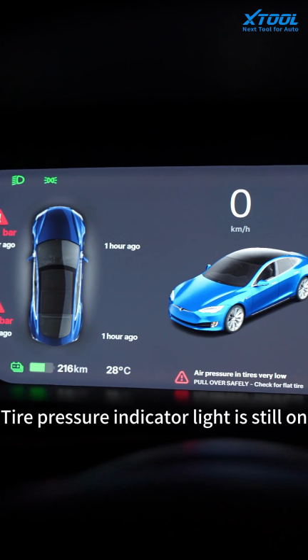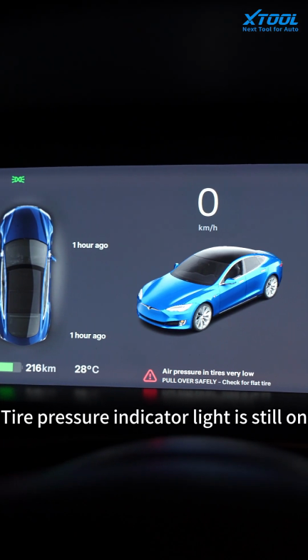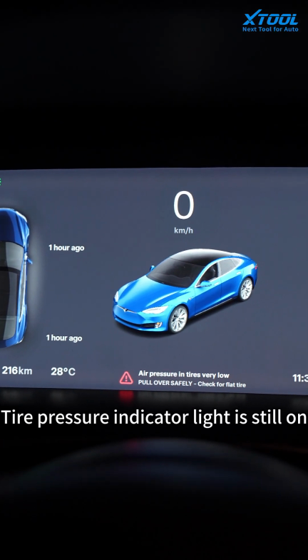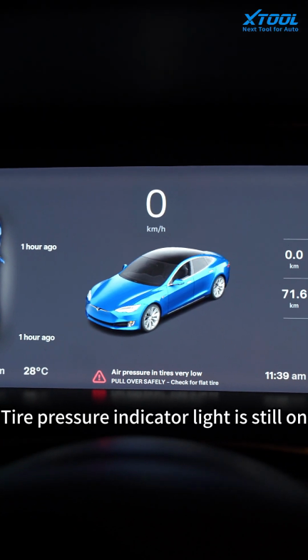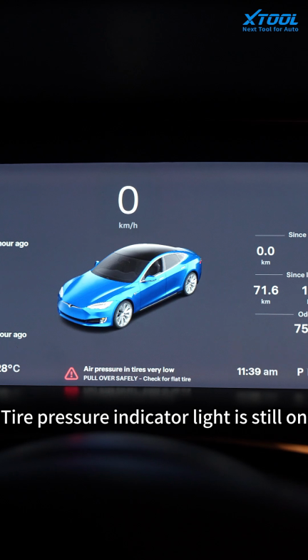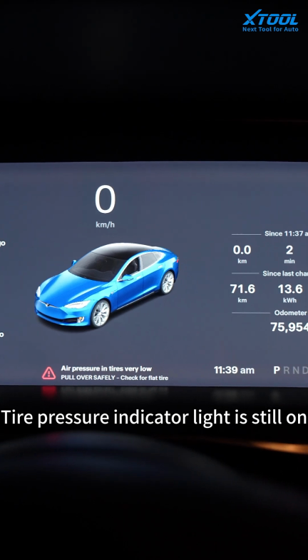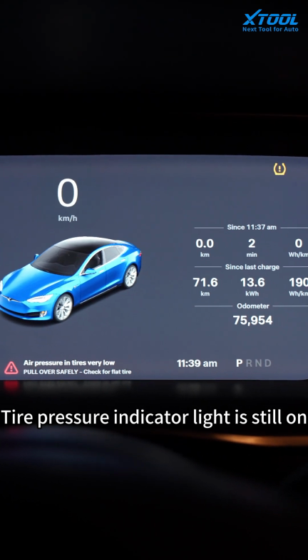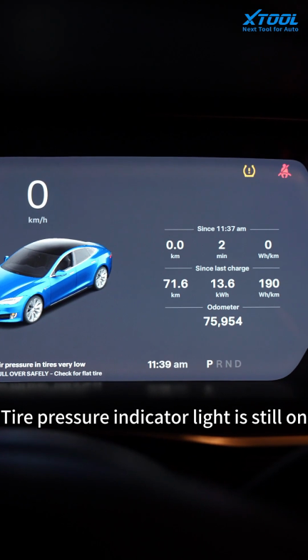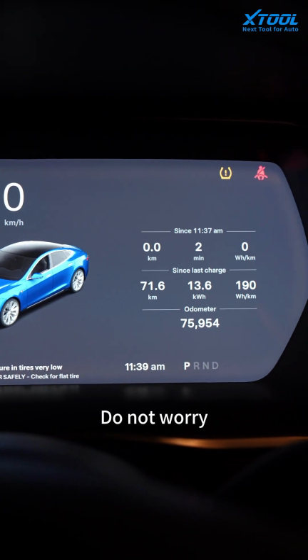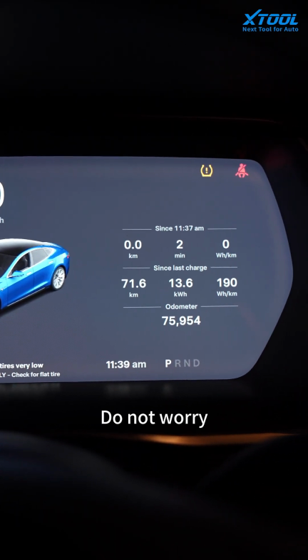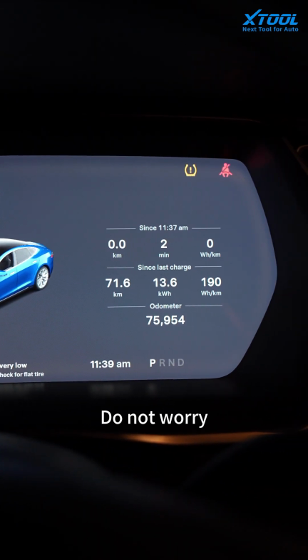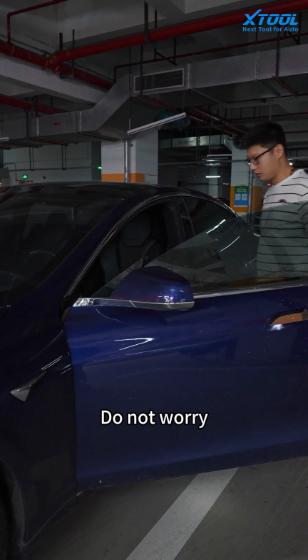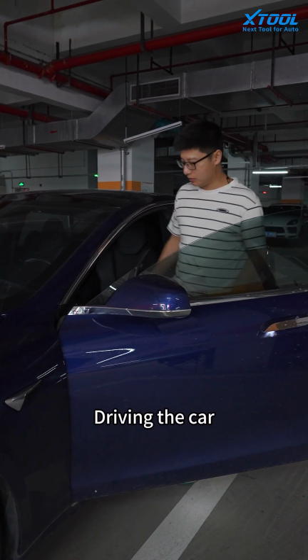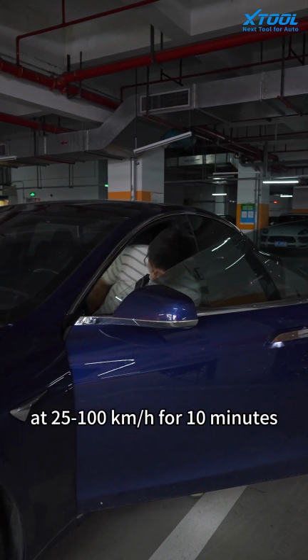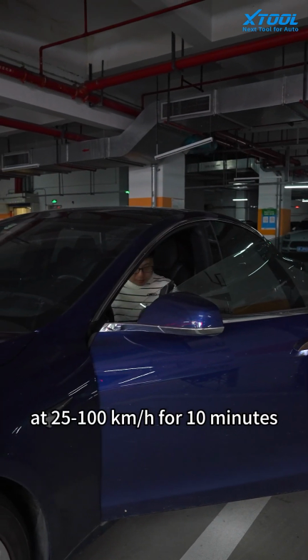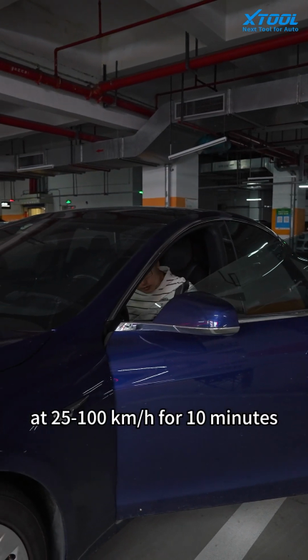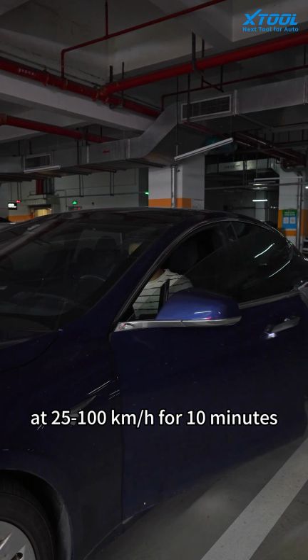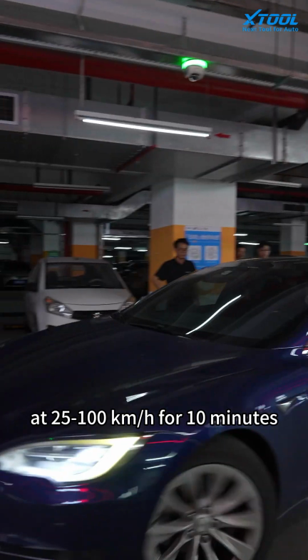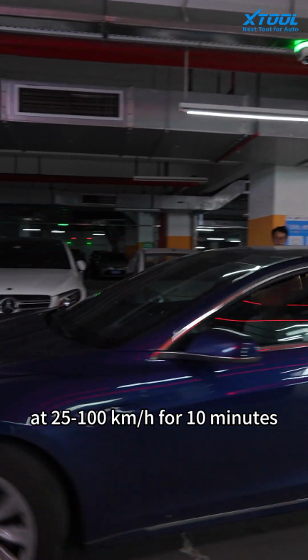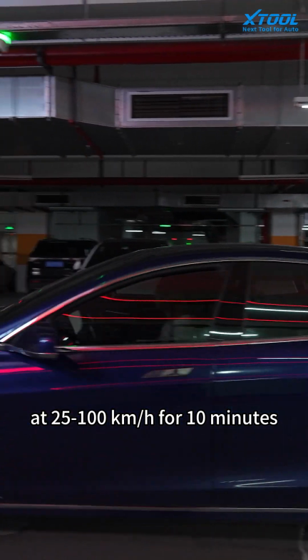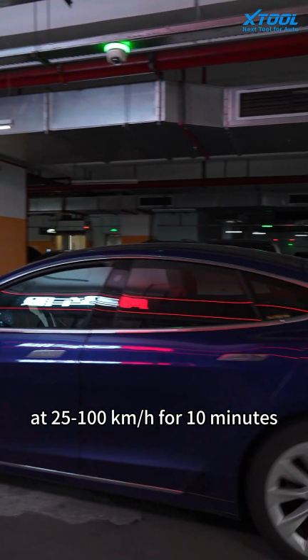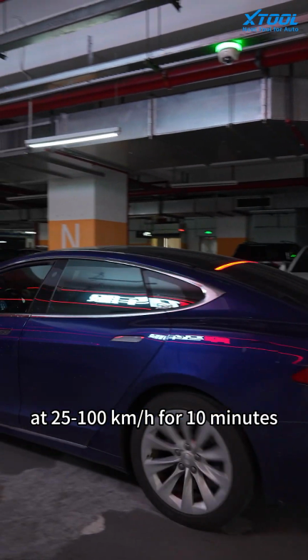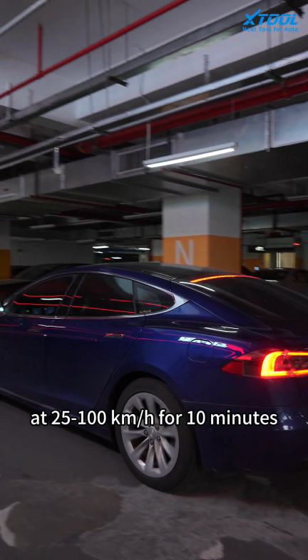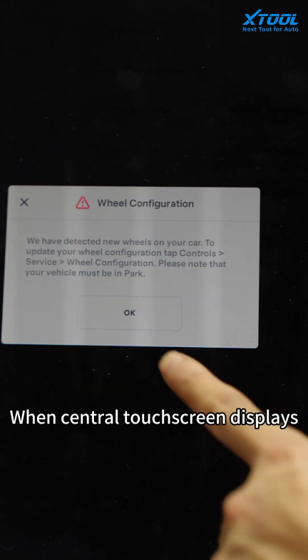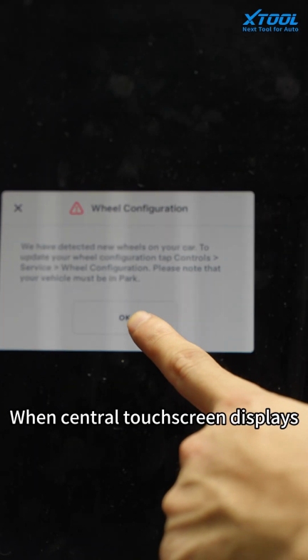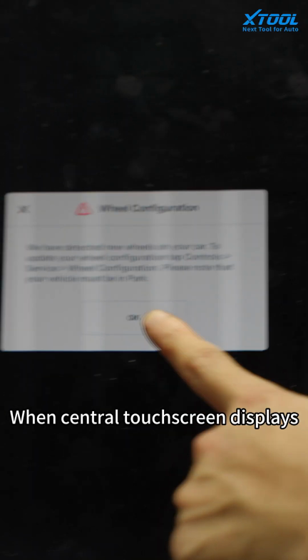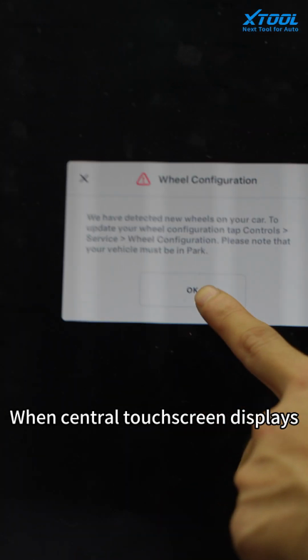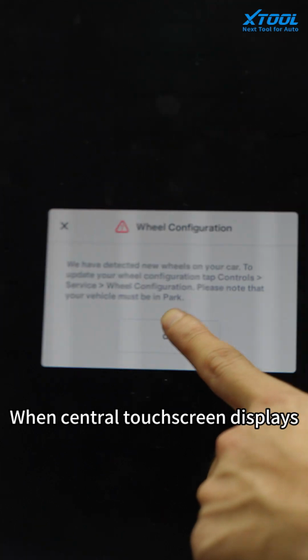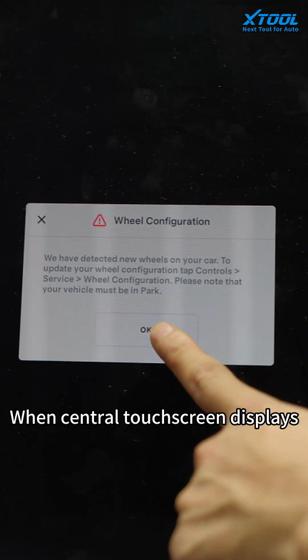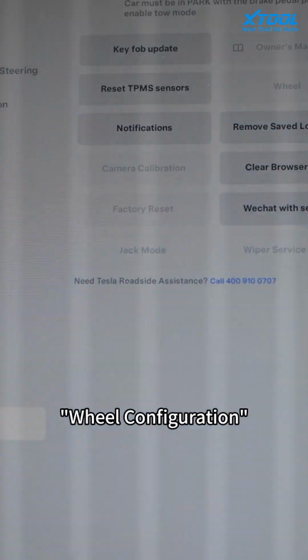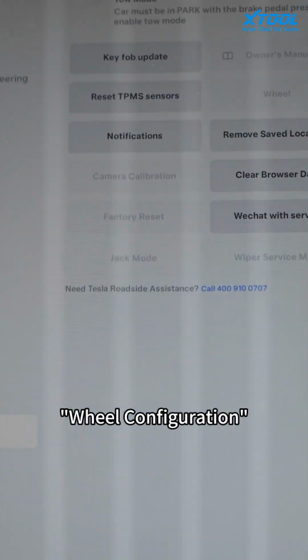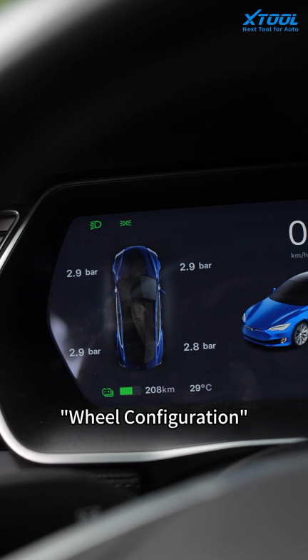The tire pressure indicator light may still be on — do not worry. Drive the car at 25 to 100 kilometers per hour for 10 minutes. When the central touchscreen displays the configuration complete message, the tire pressure self-learning process is complete.